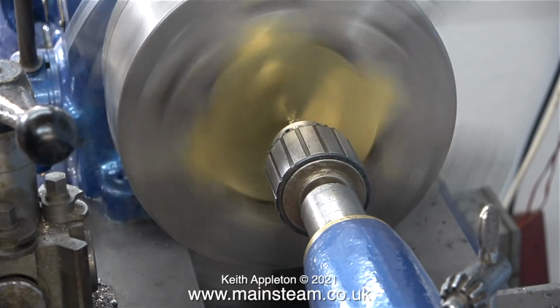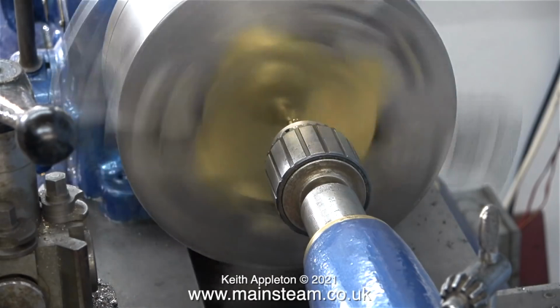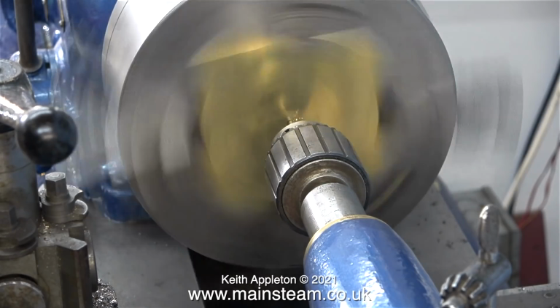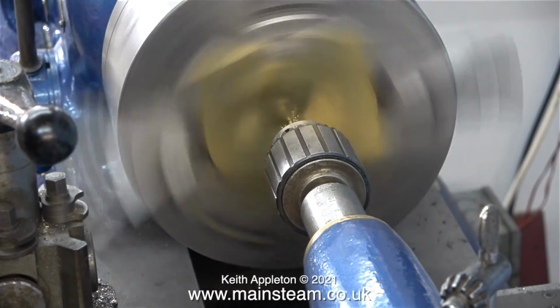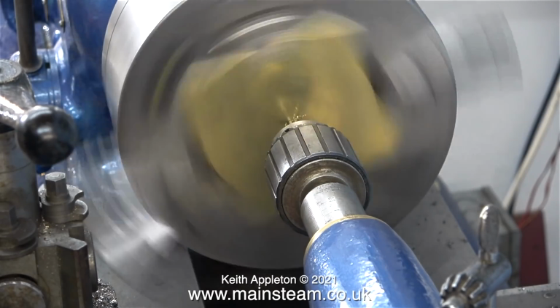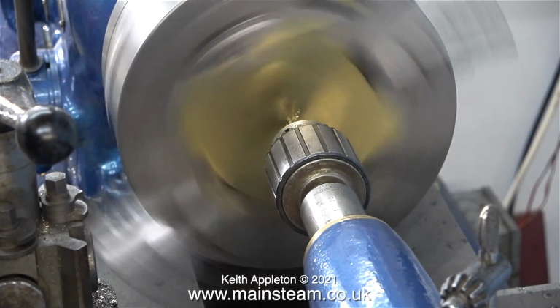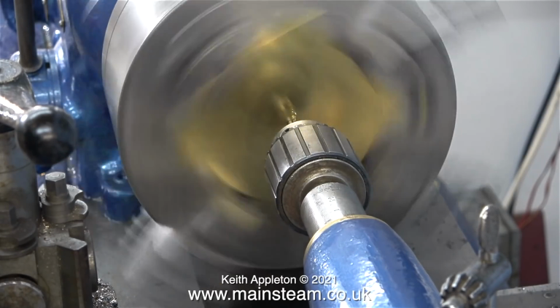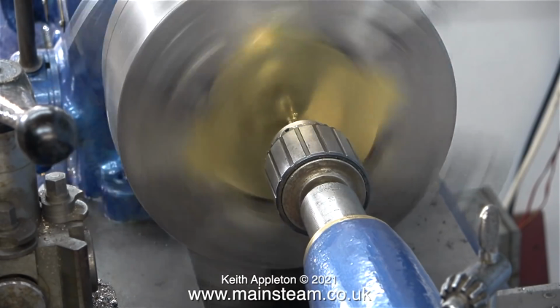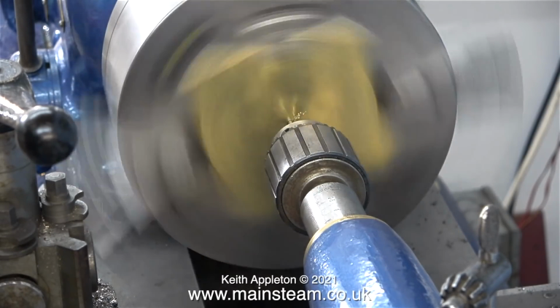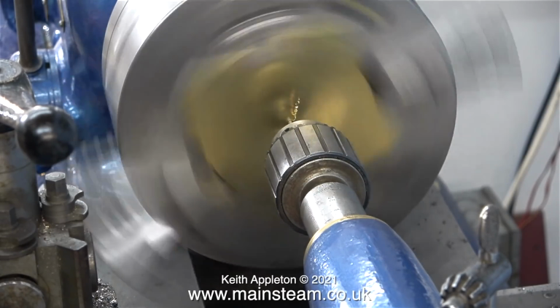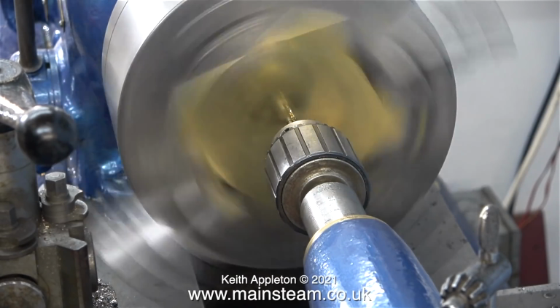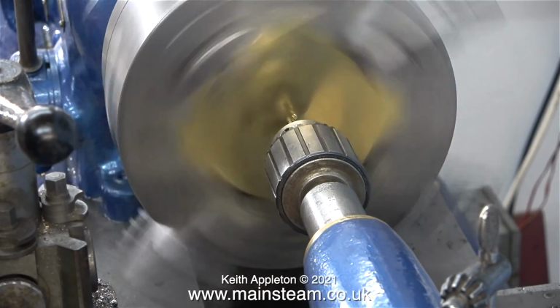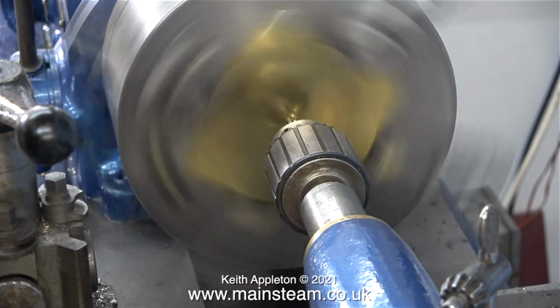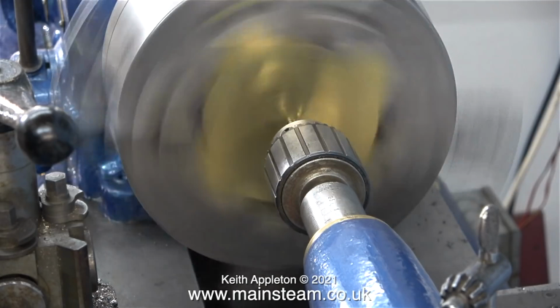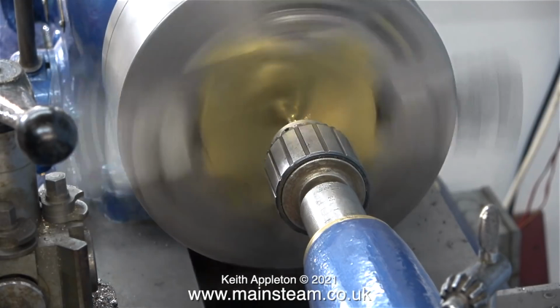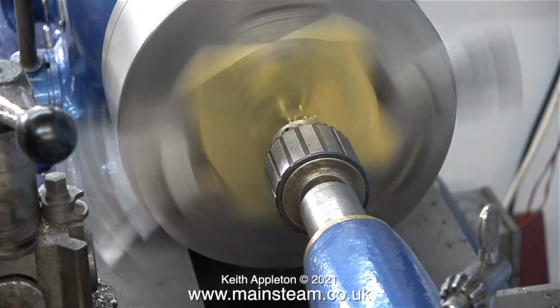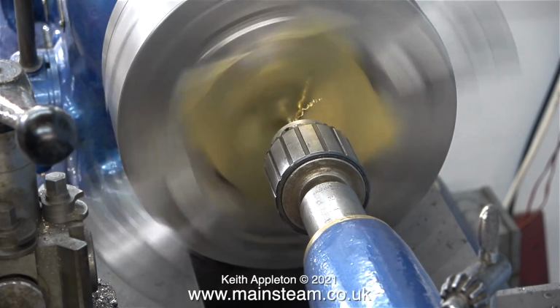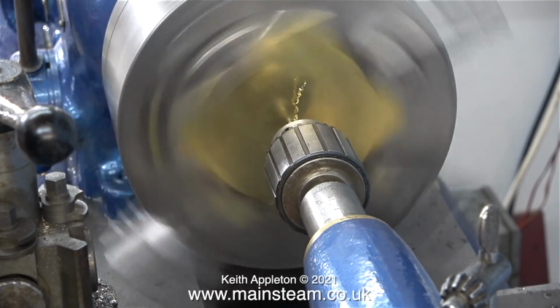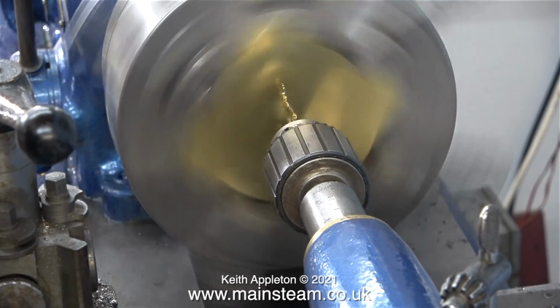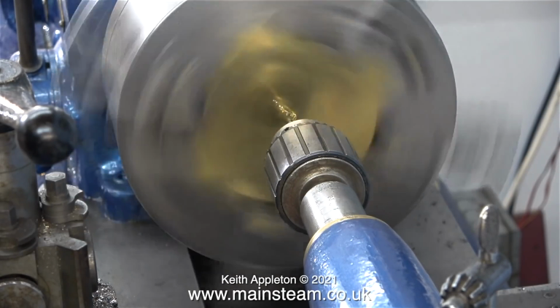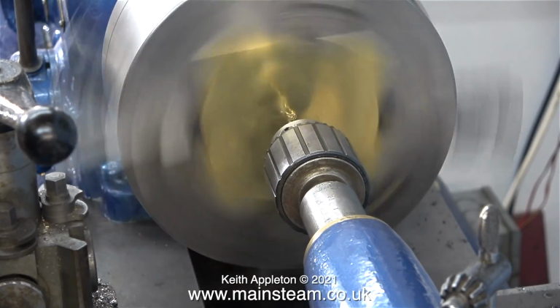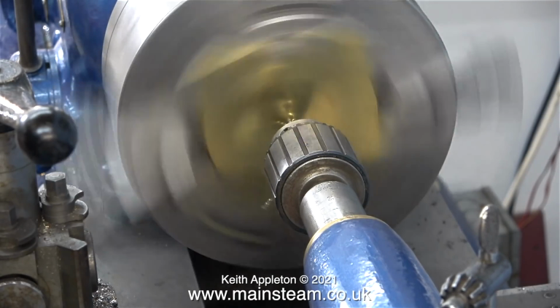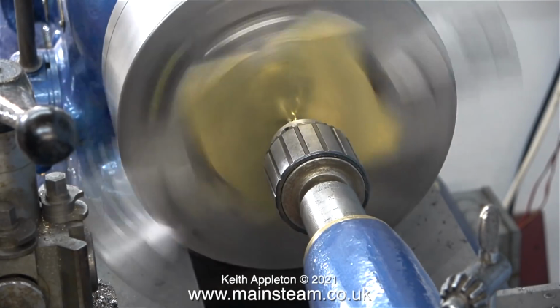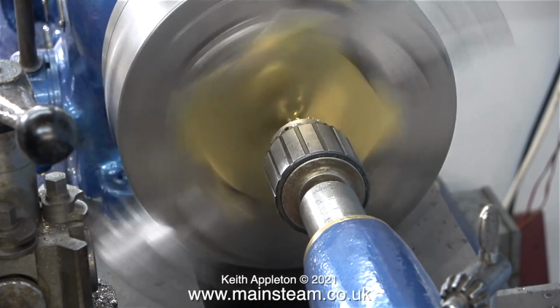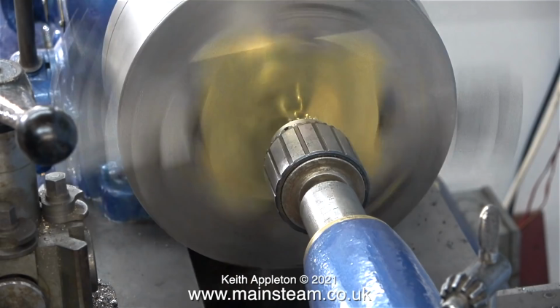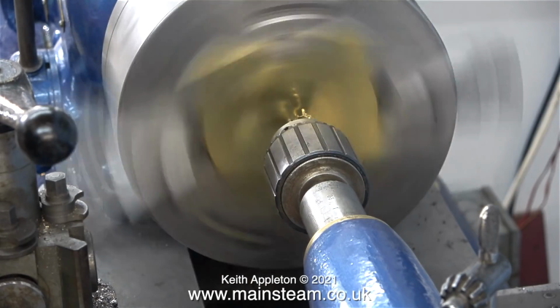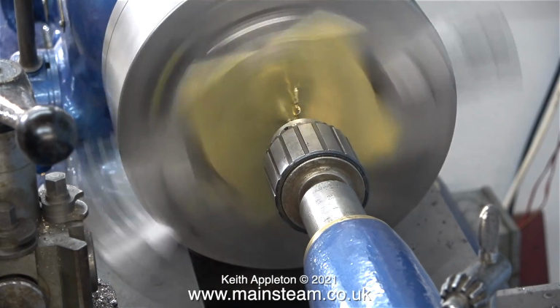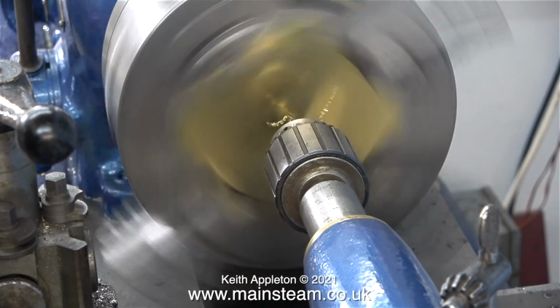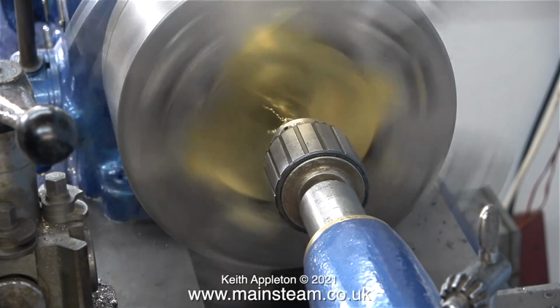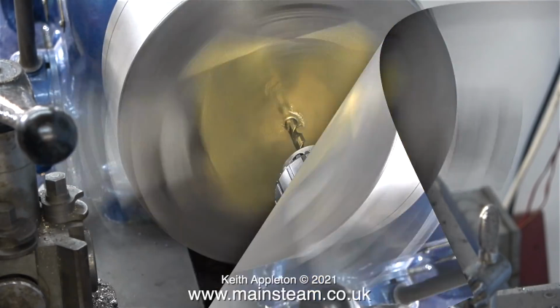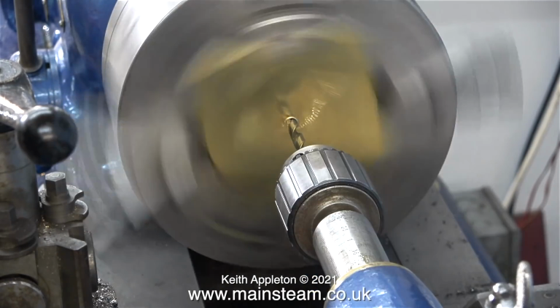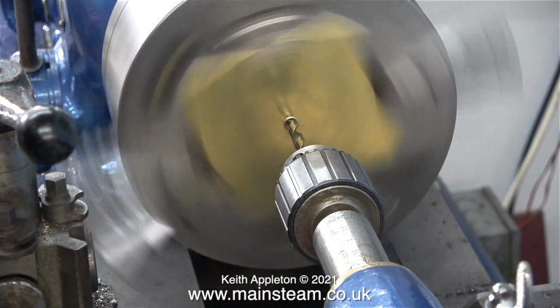I could run the lathe at a higher speed than this, but the problem is the belts are currently slack. Before I machine this part I will tighten the belts. With this Smart and Brown it's a trade-off between the tightness of the belts and the noise that it makes.